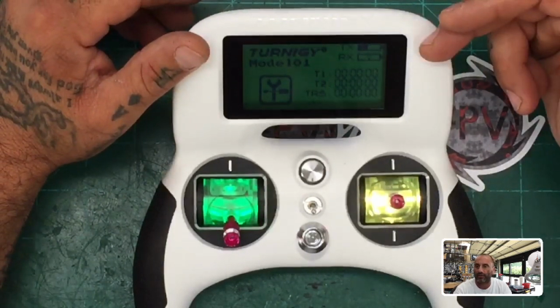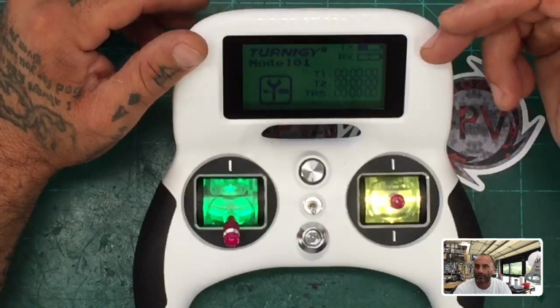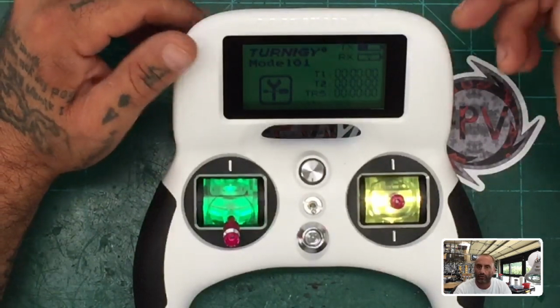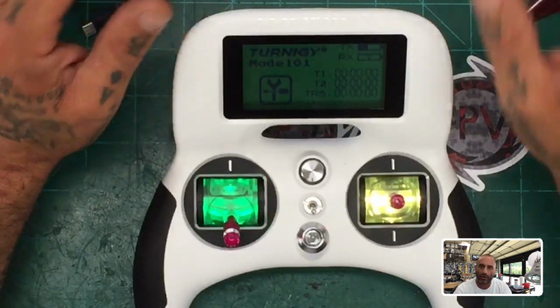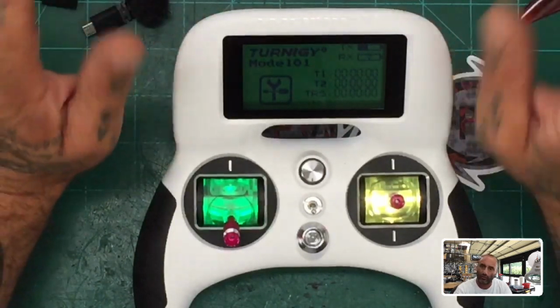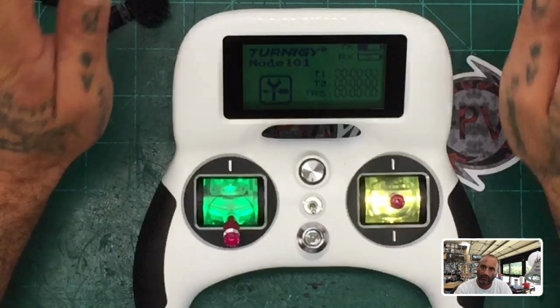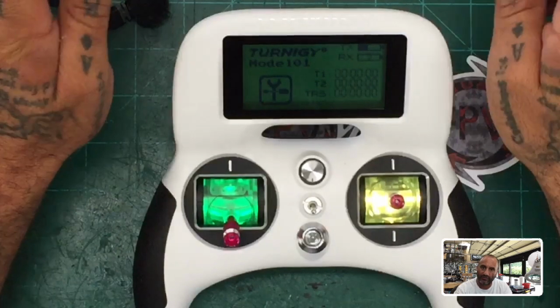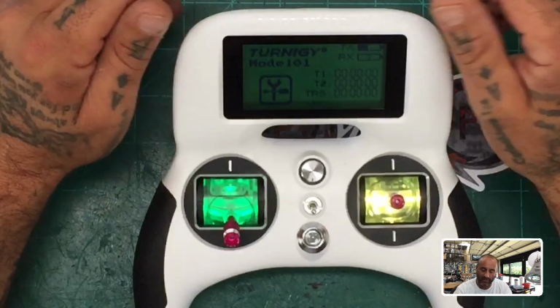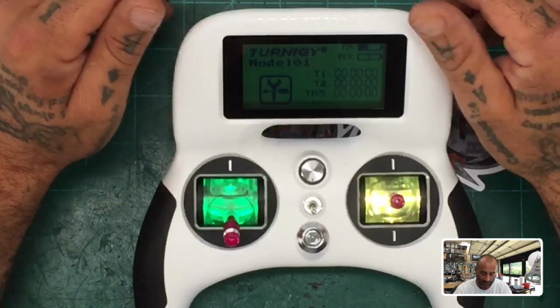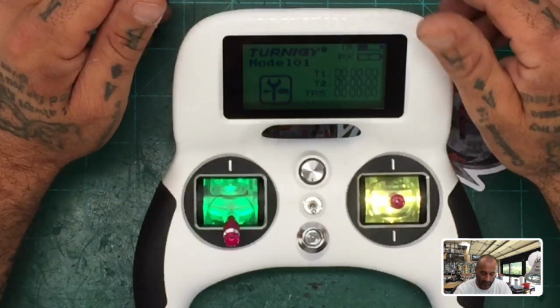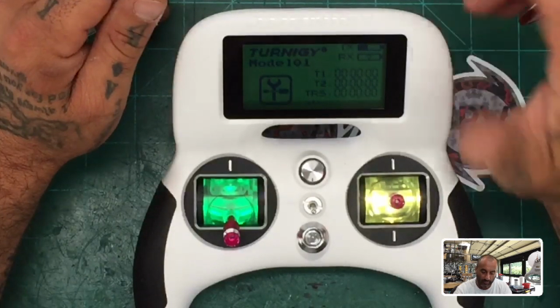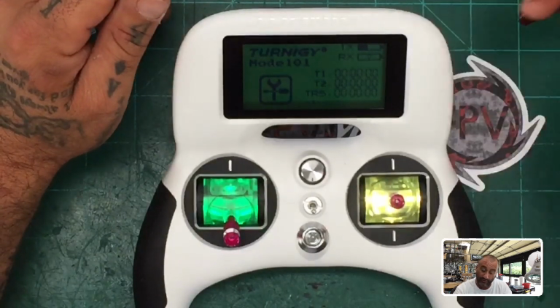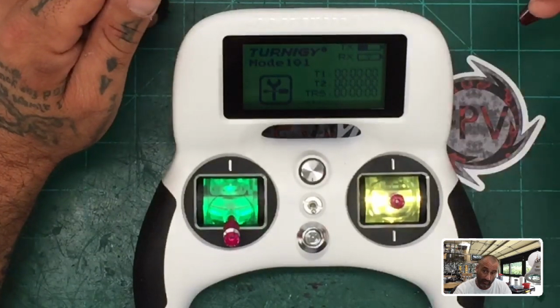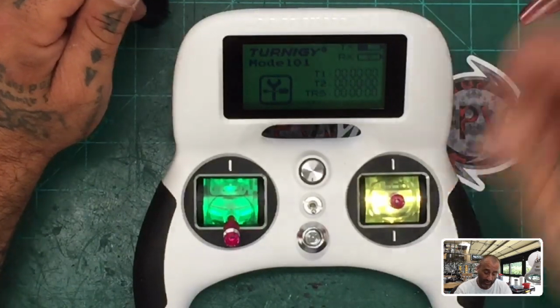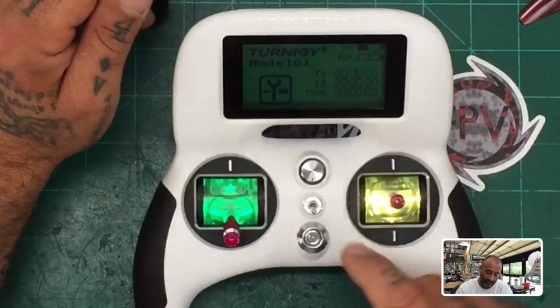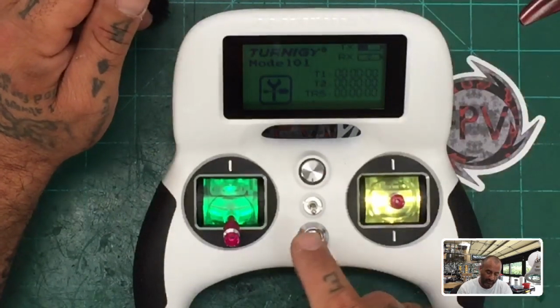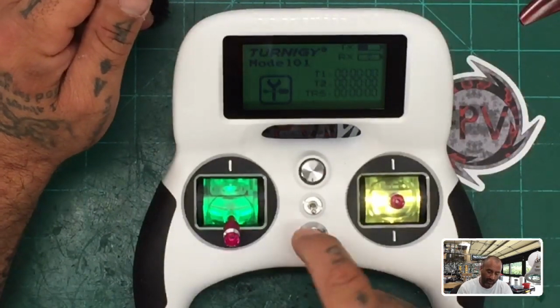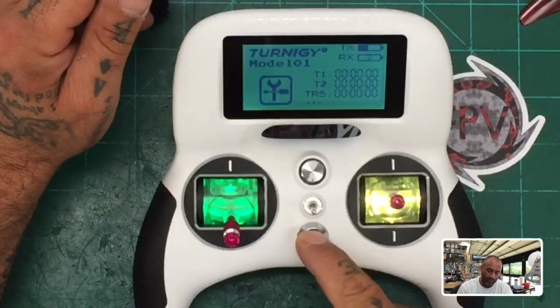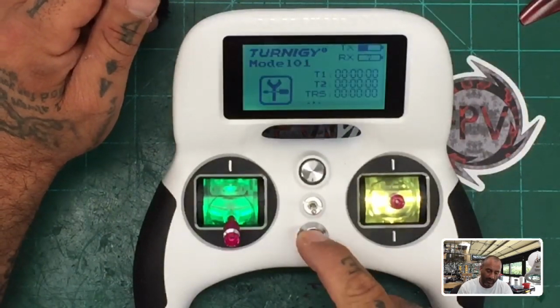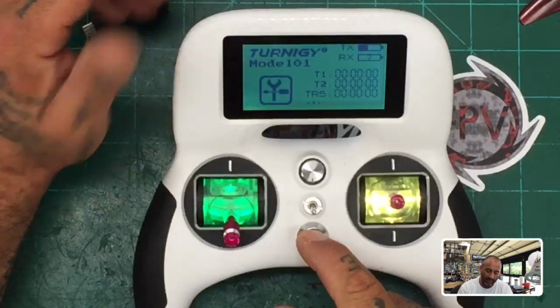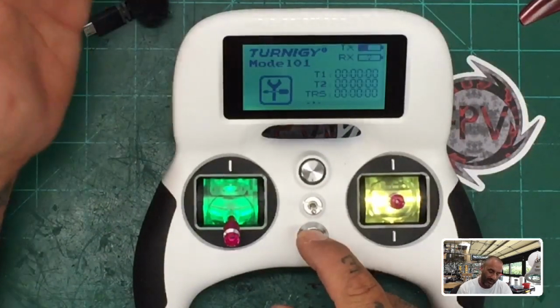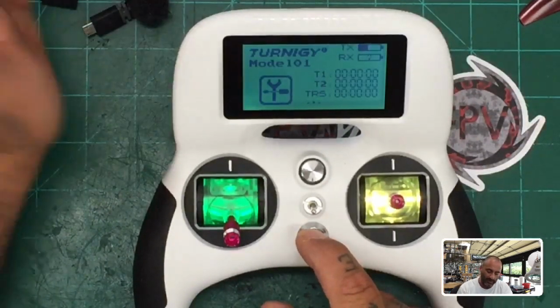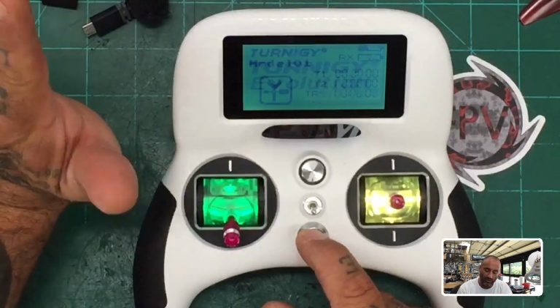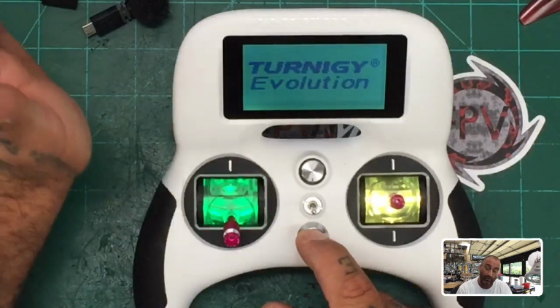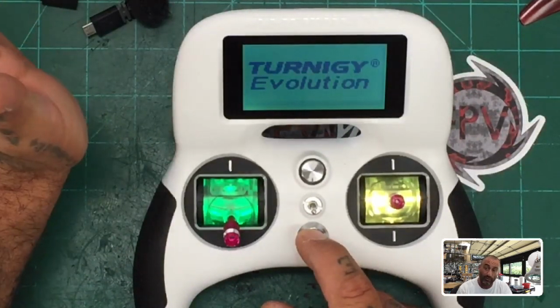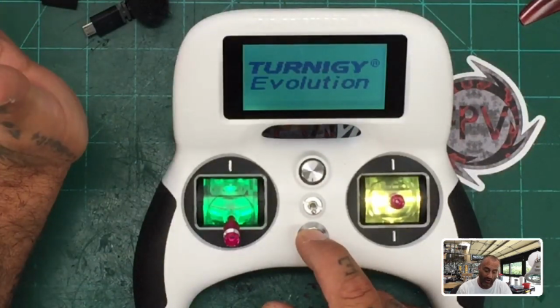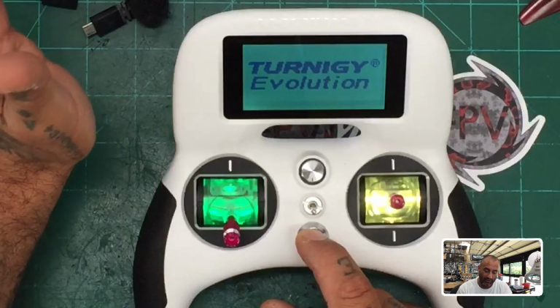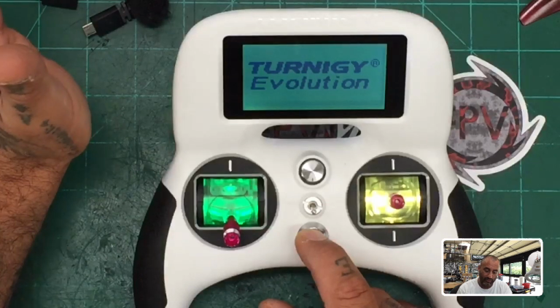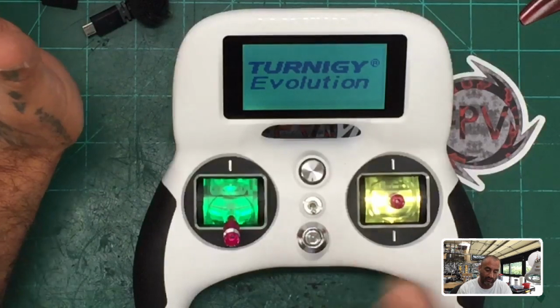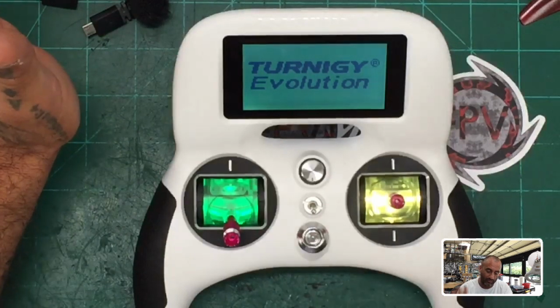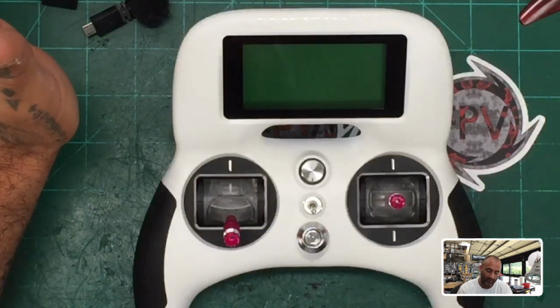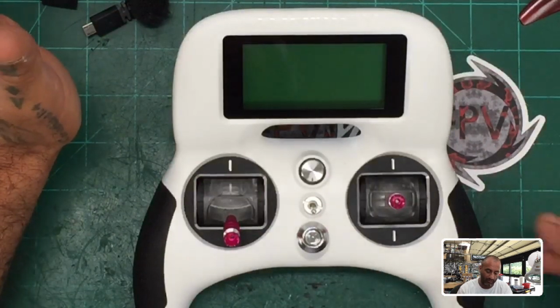Then it dawned on me that the calibration had not been done on this controller. So look, take five seconds to go do your calibration. I'm going to show you how to do it. Hold your power button down — make sure the controller is off first, so we're starting from off mode.